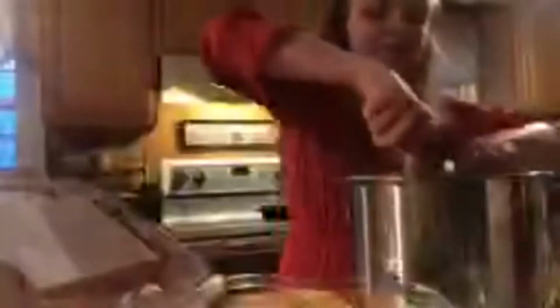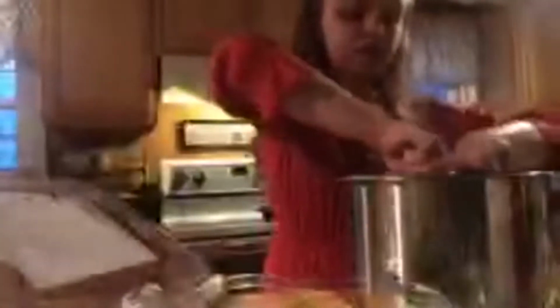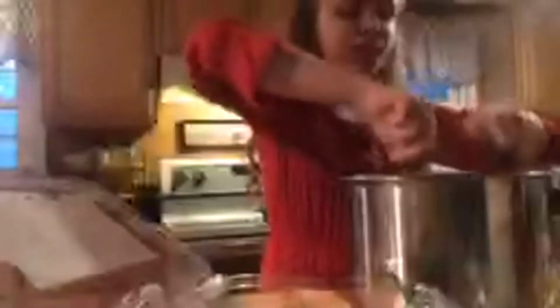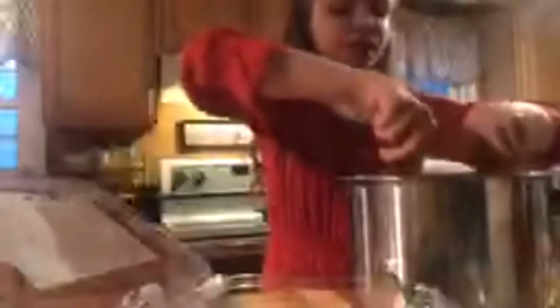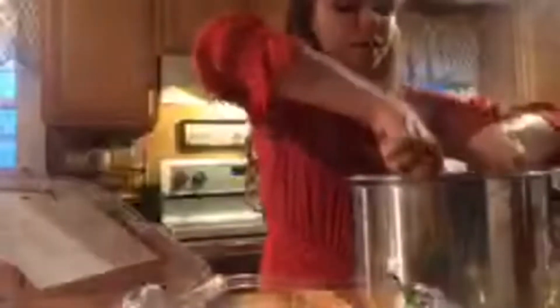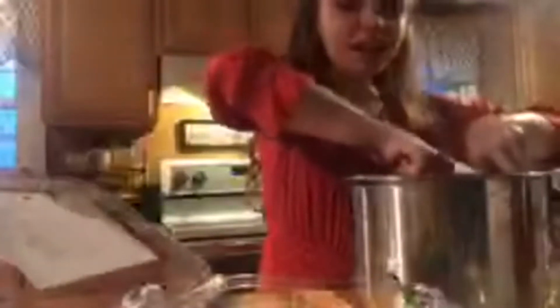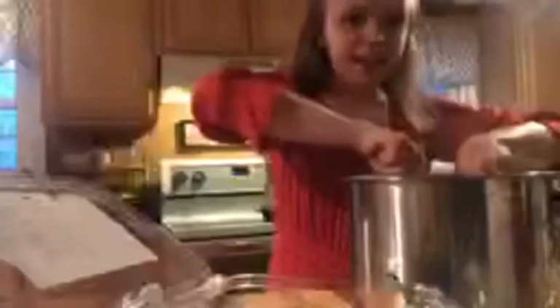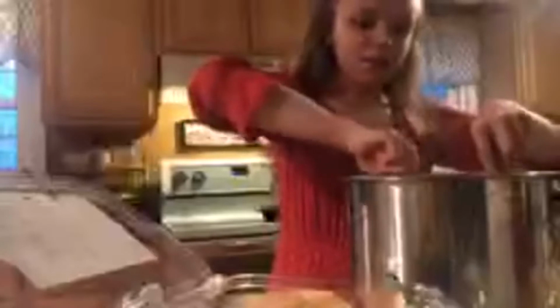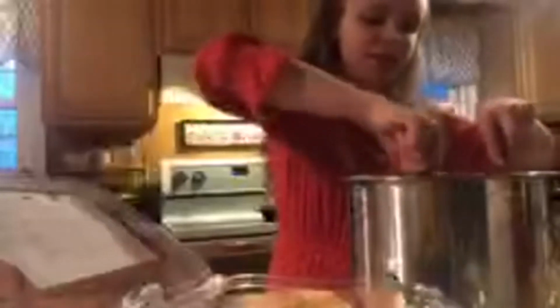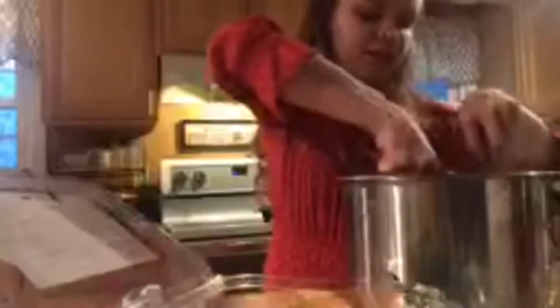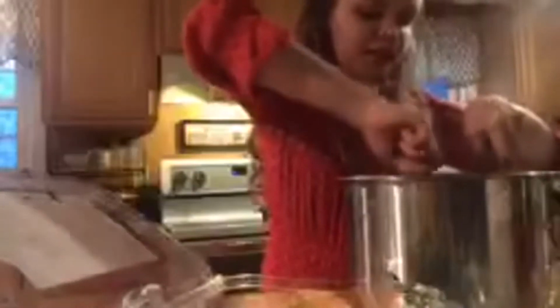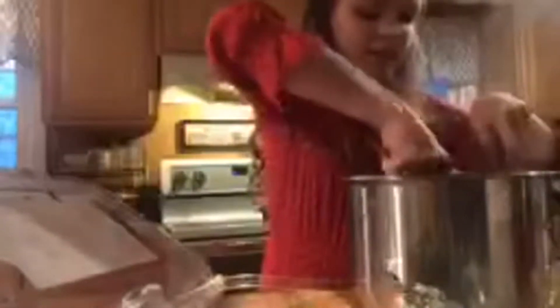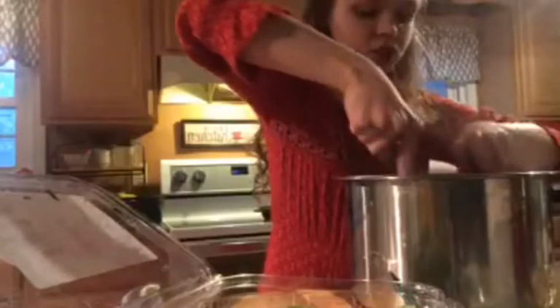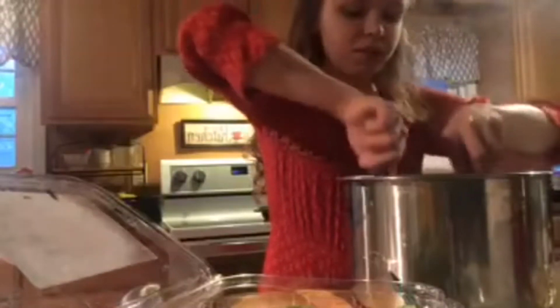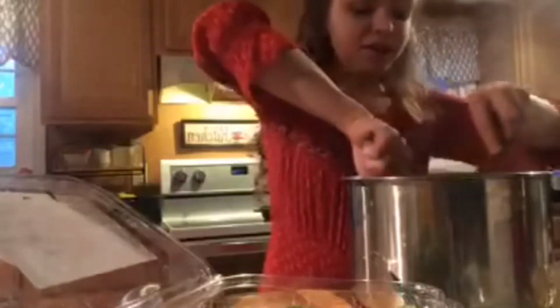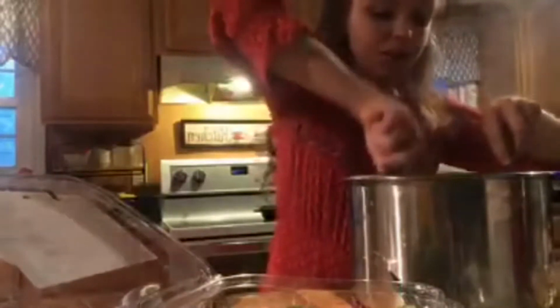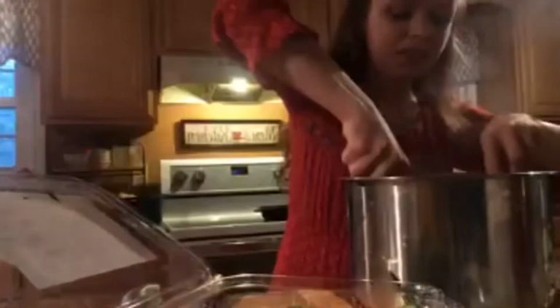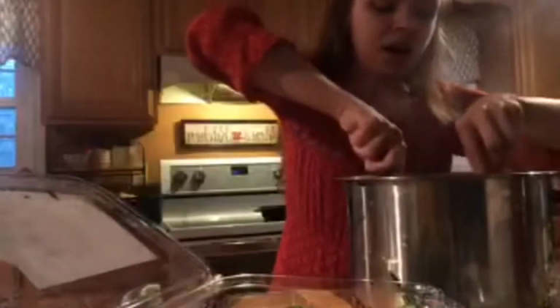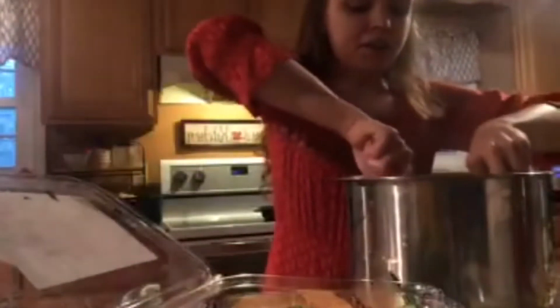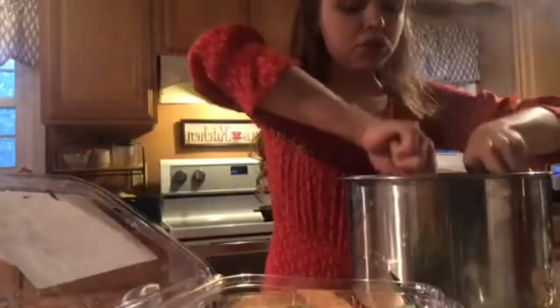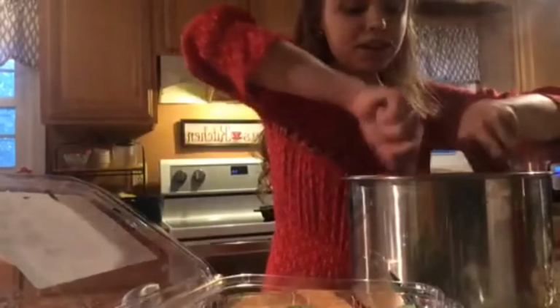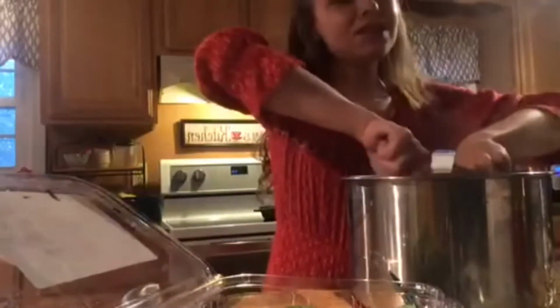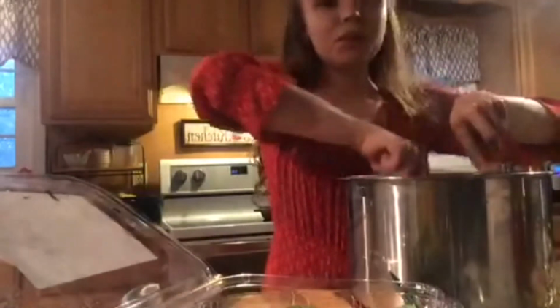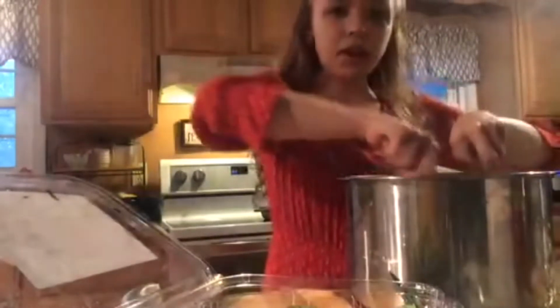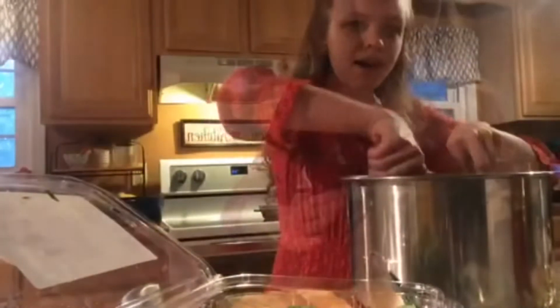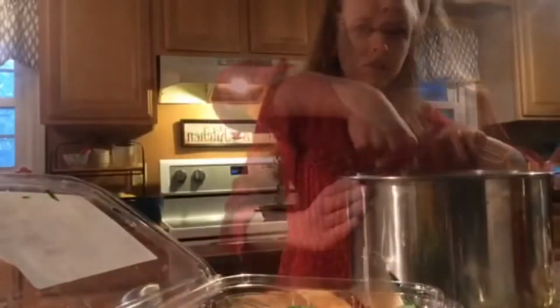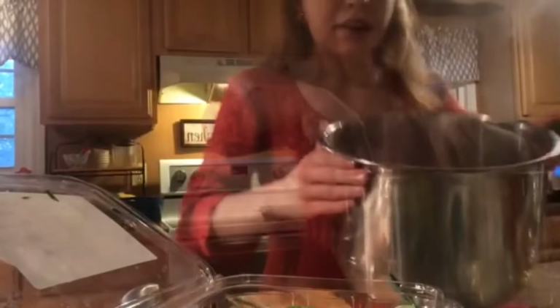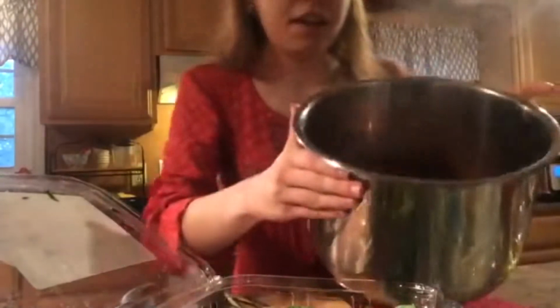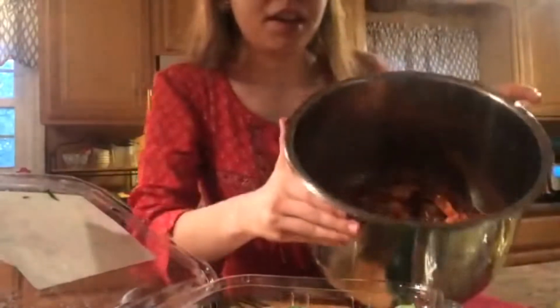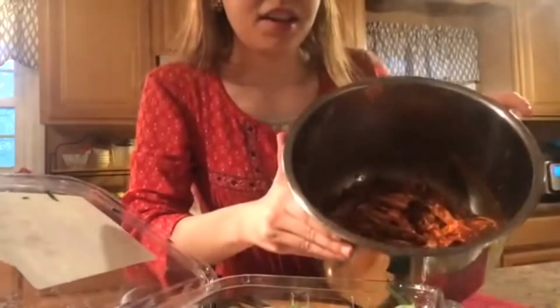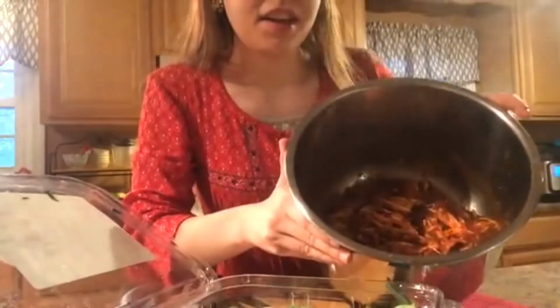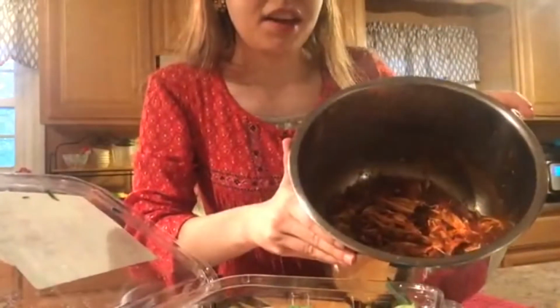You're going to add that to your Instant Pot along with a little bit of water. Then you'll slow cook it for five to six hours, or you can do it in the Instant Pot for about 35 minutes.